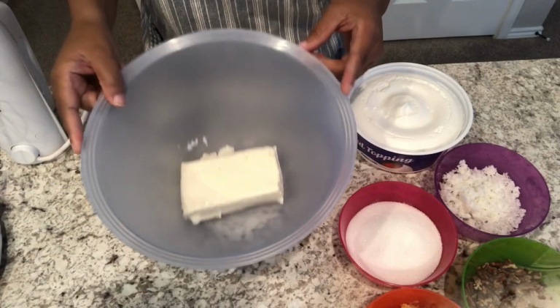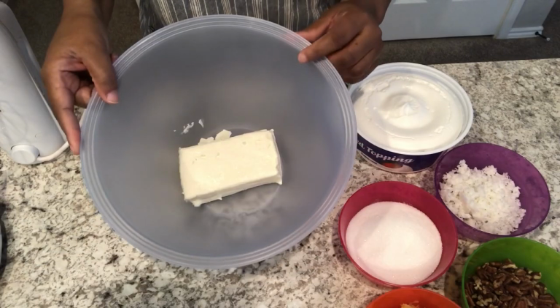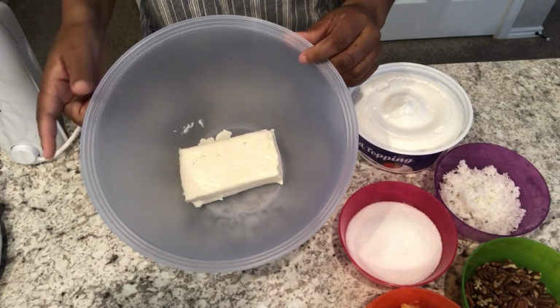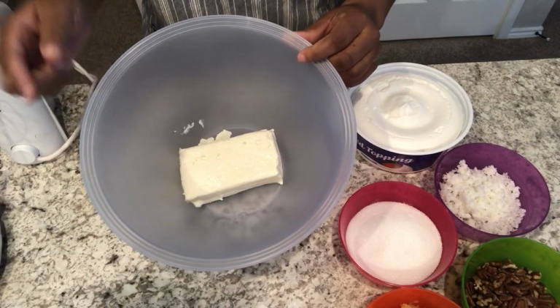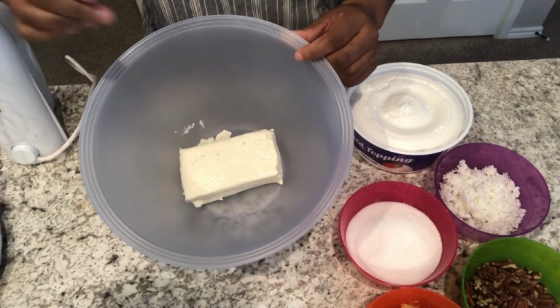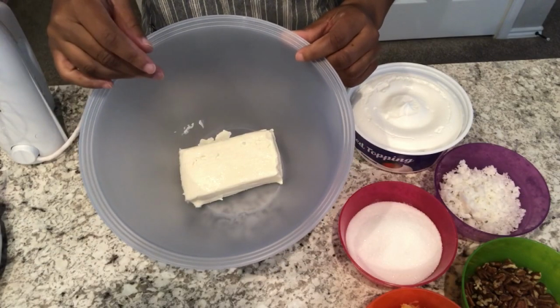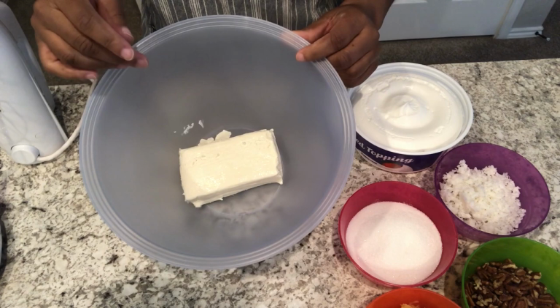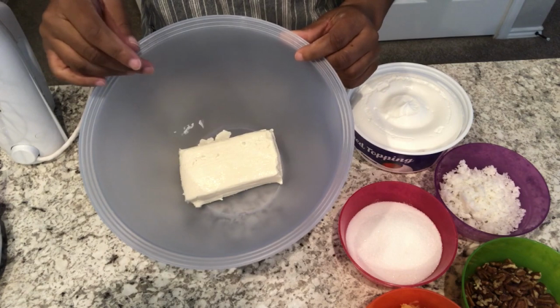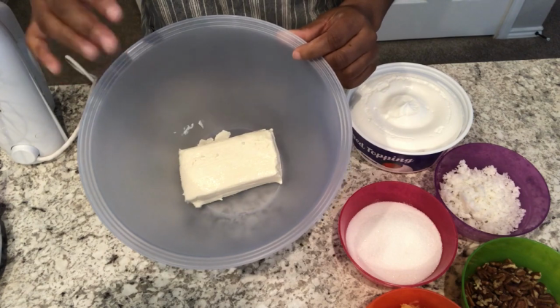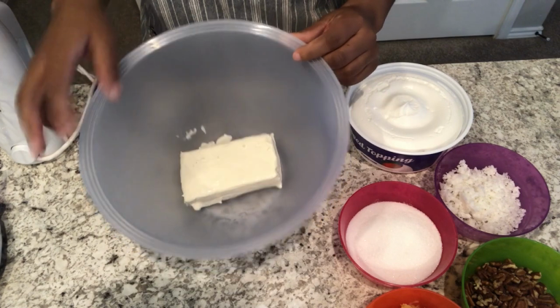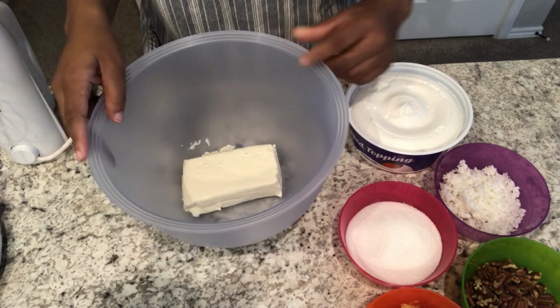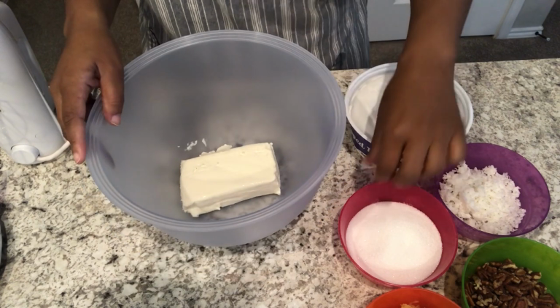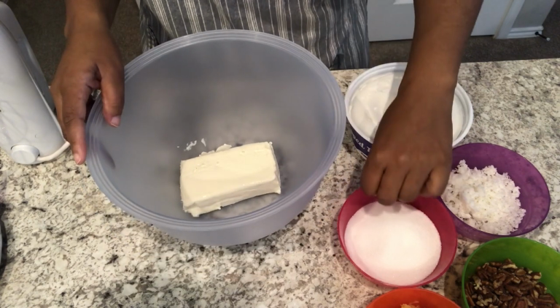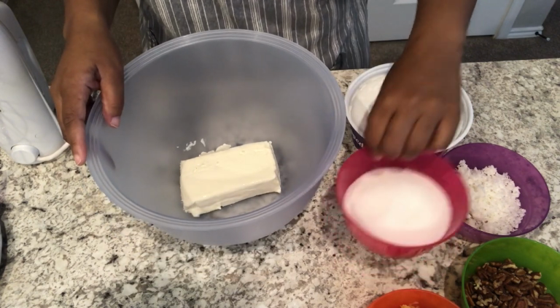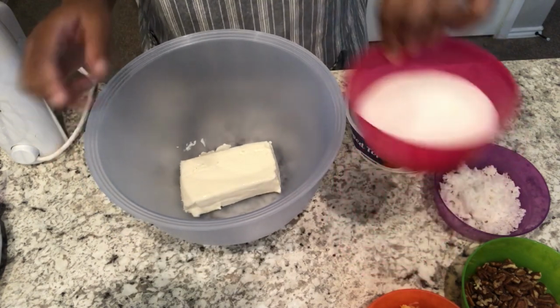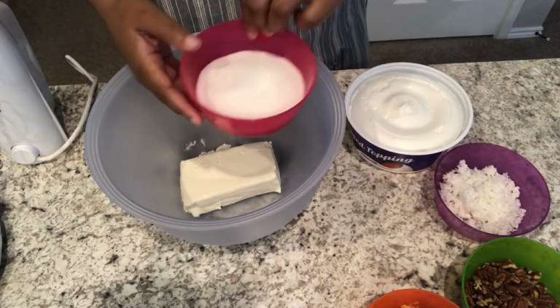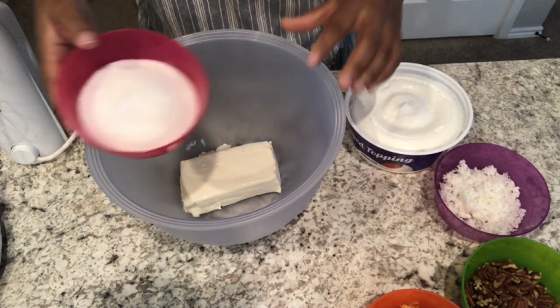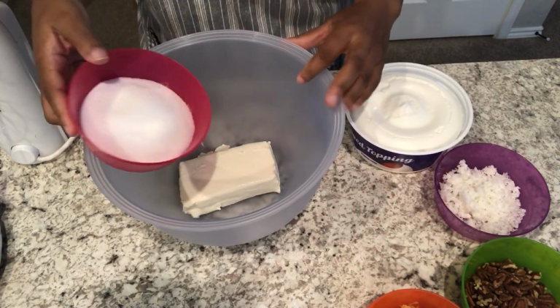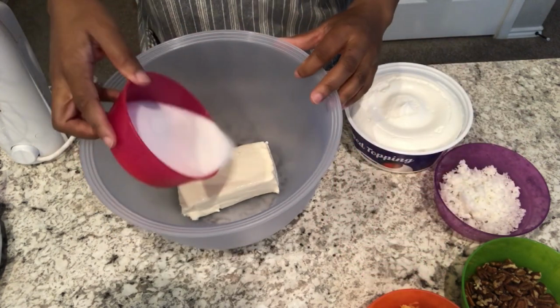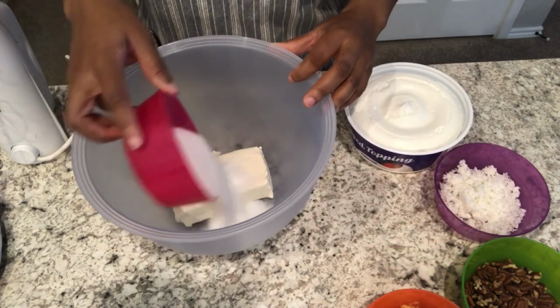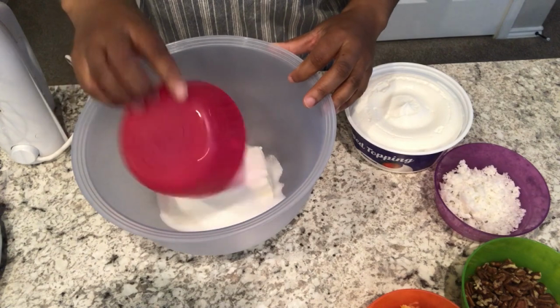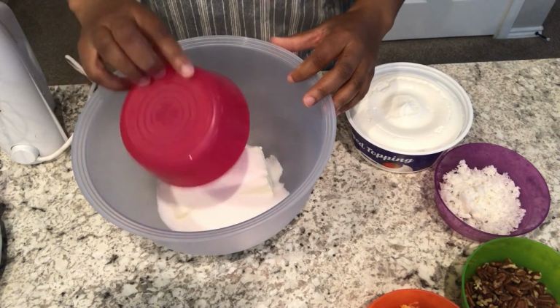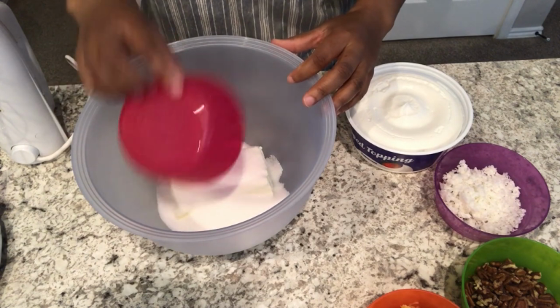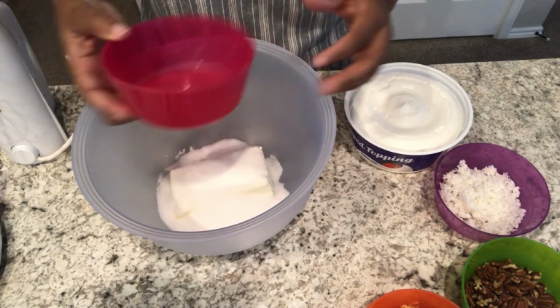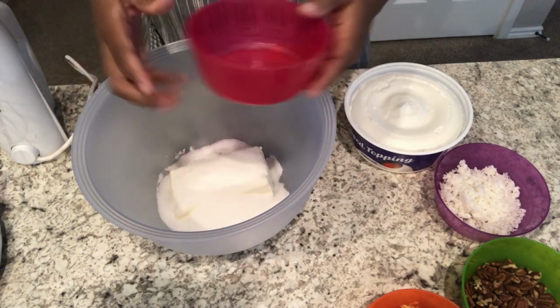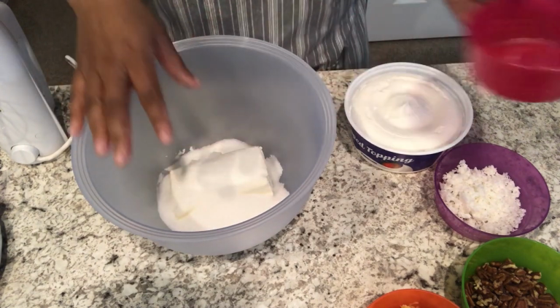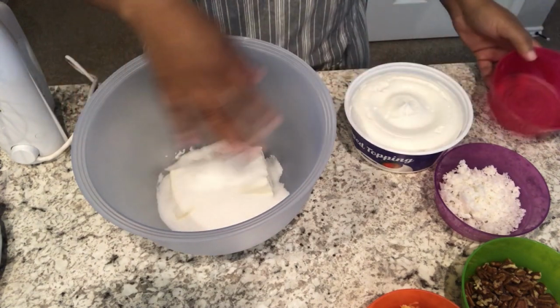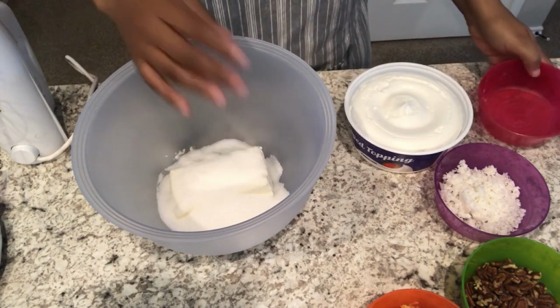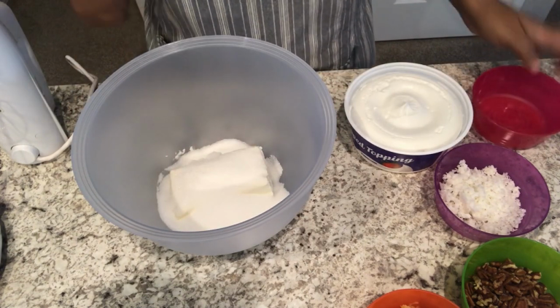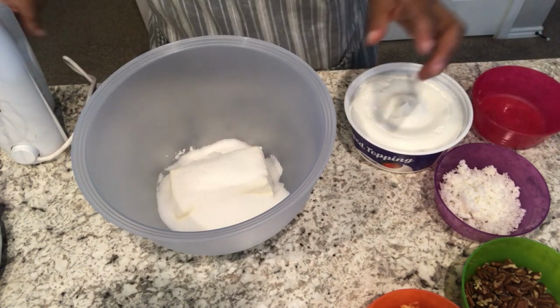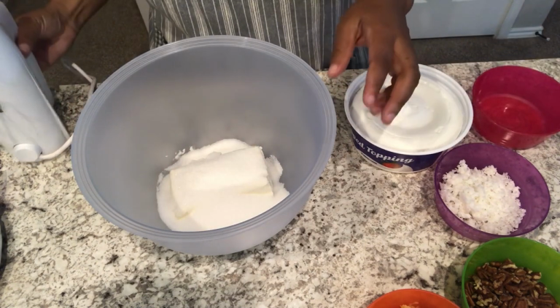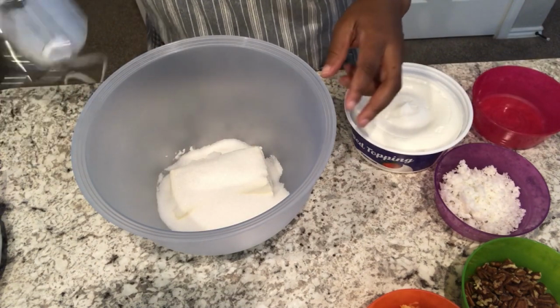In my bowl I have my softened cream cheese and to that I am going to add my sugar. I am just going to mix this until it is creamed together.